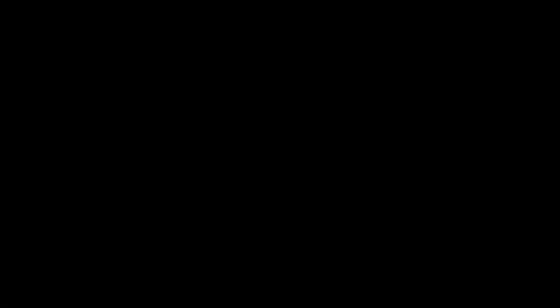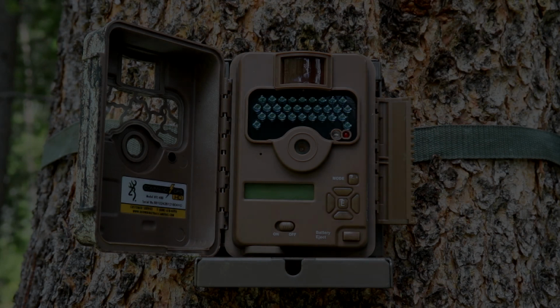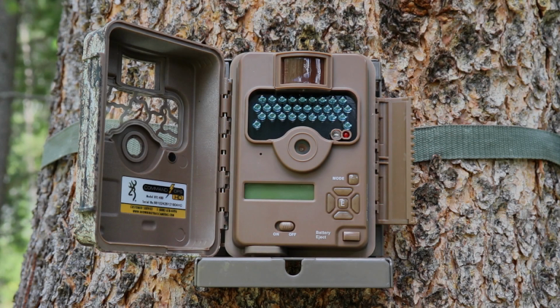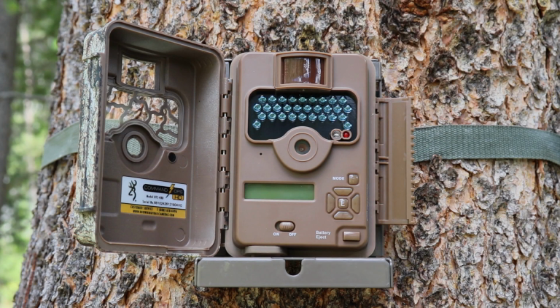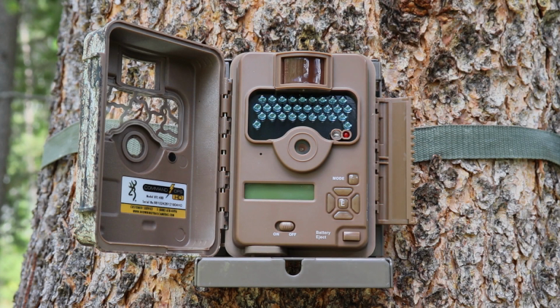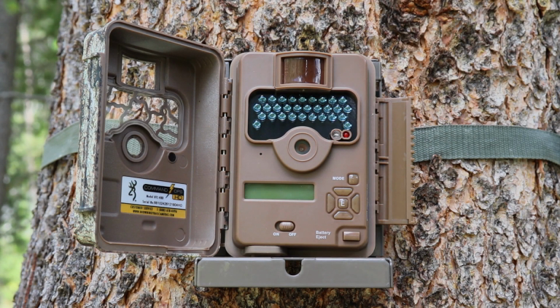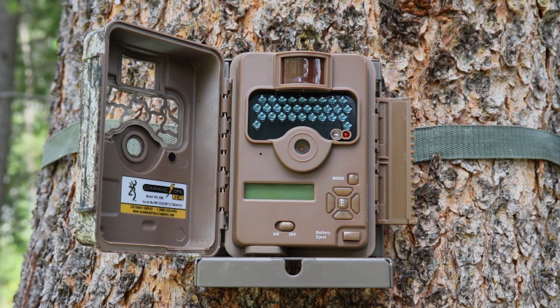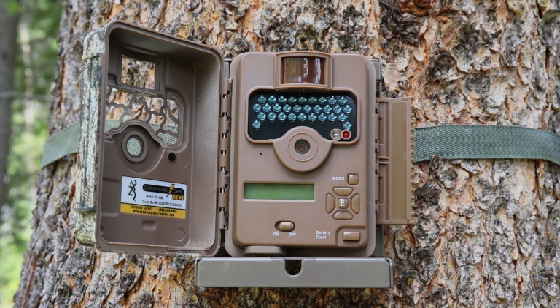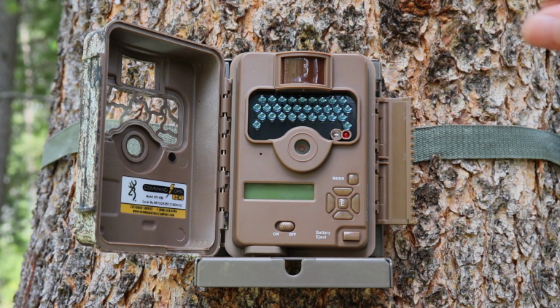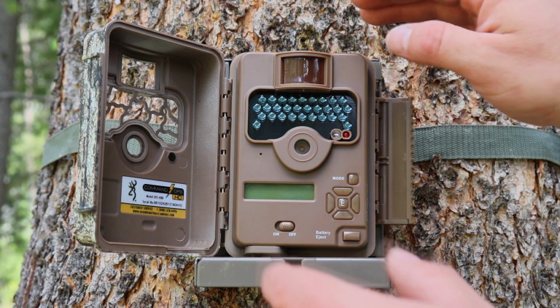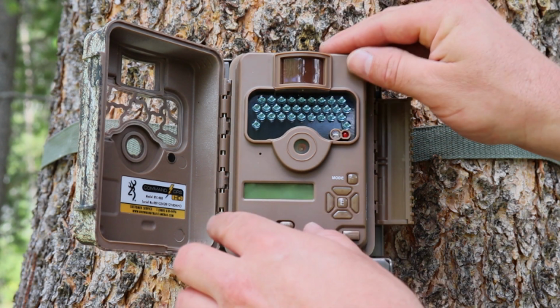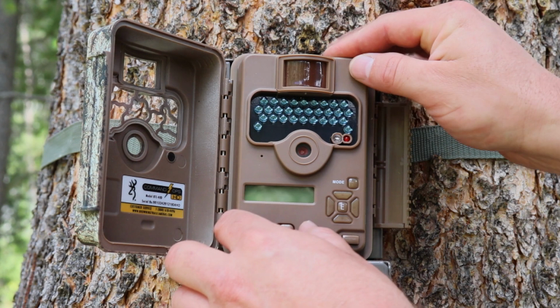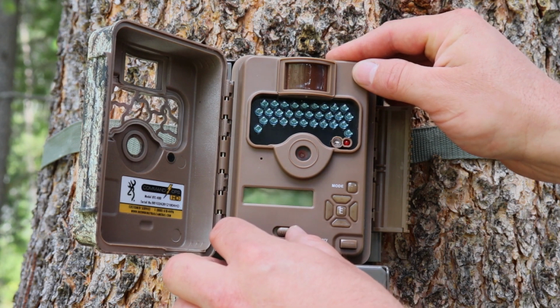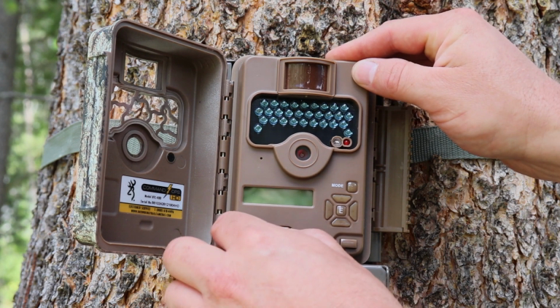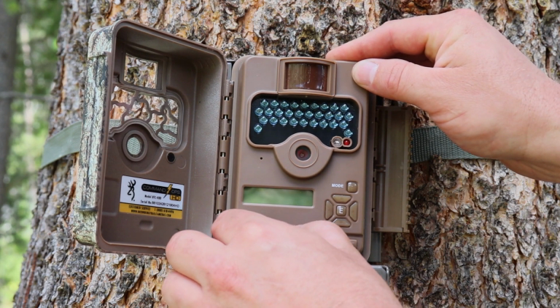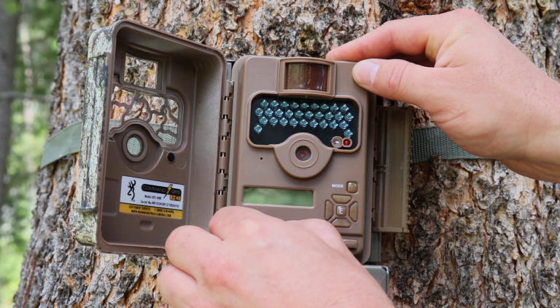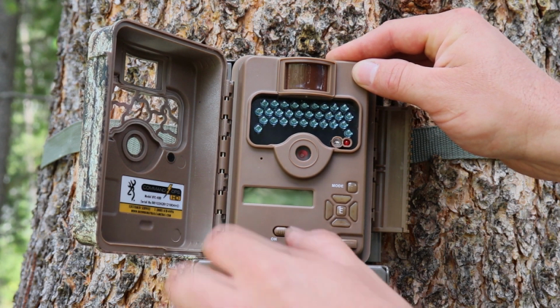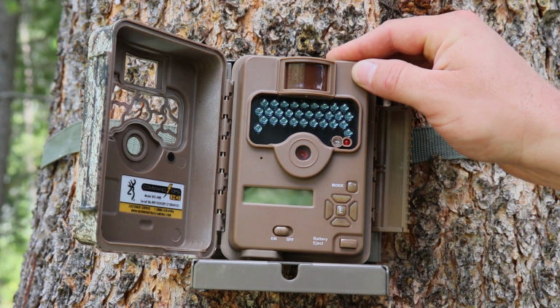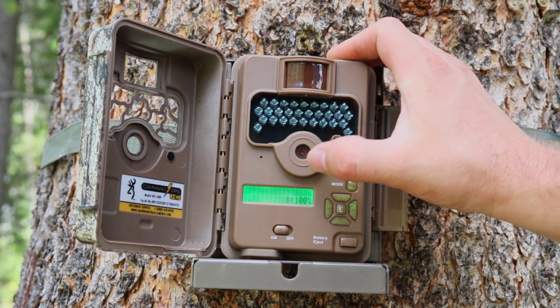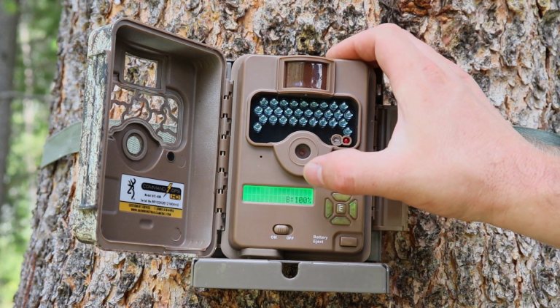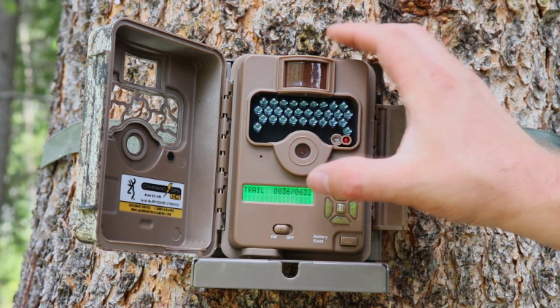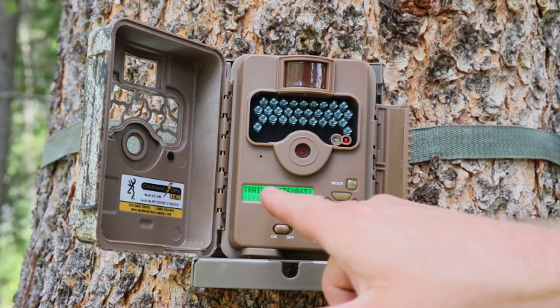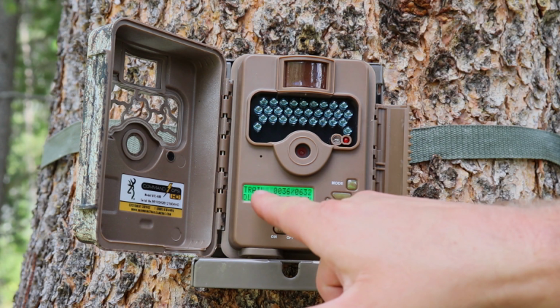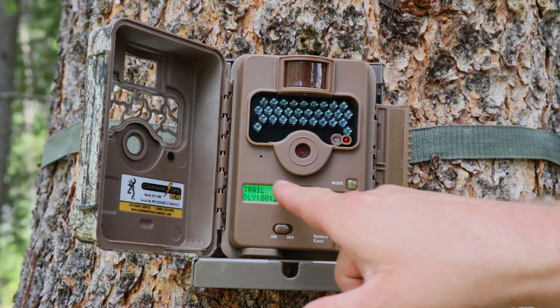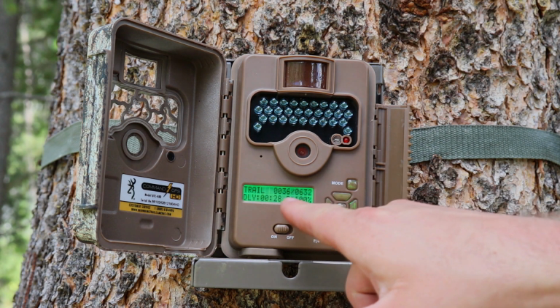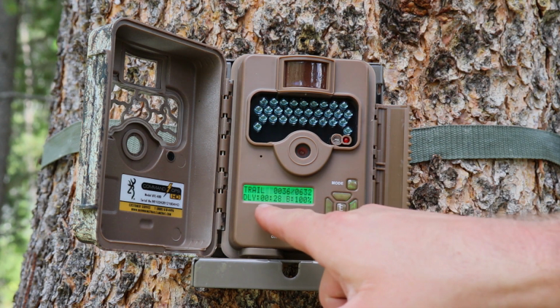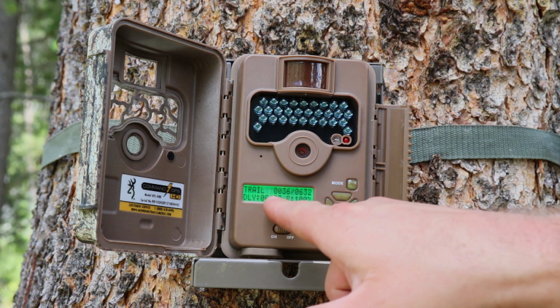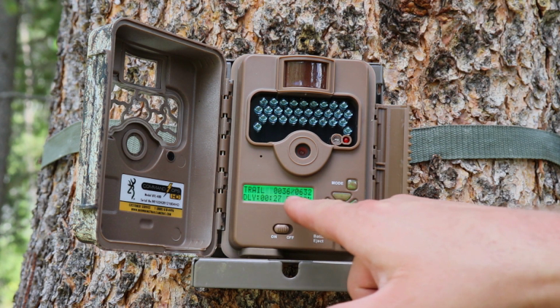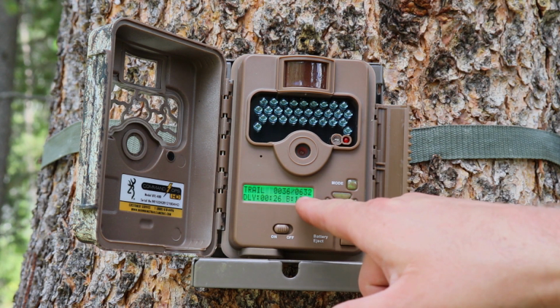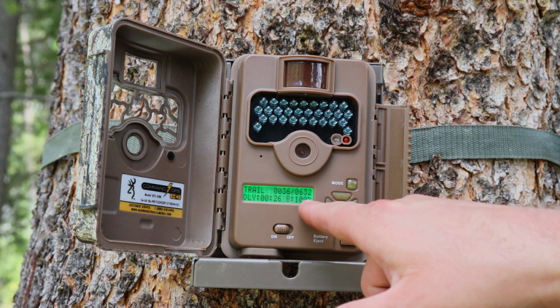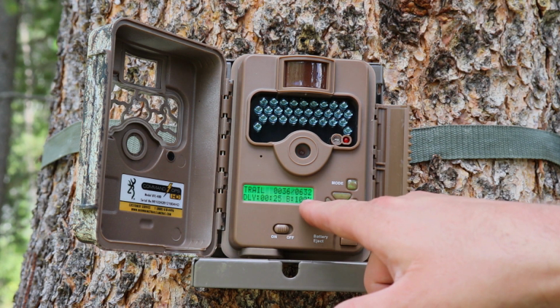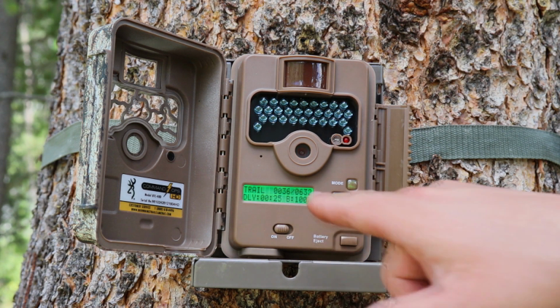You want to make sure your camera is on and check the settings before leaving your camera in the mountains. Go ahead and turn it on and check the settings. This is on trail mode. Here's a countdown. Battery life is at a hundred percent.